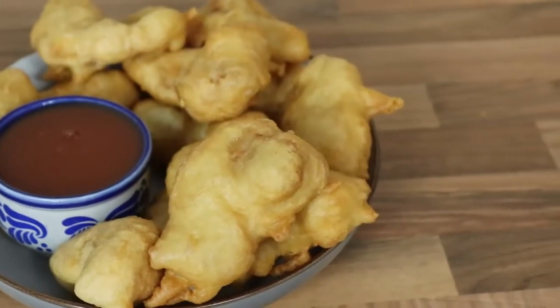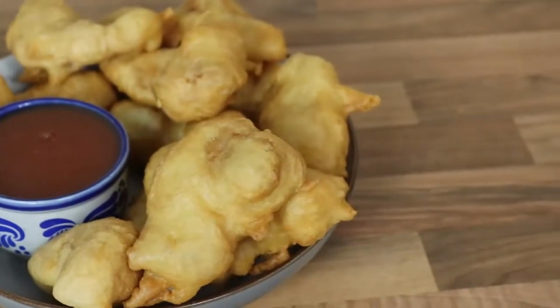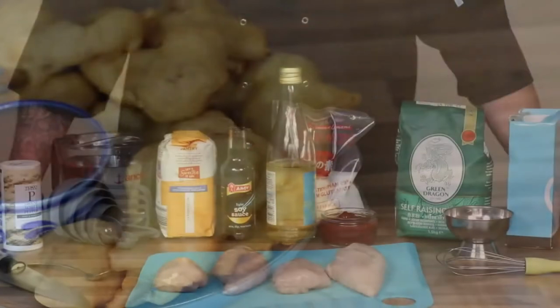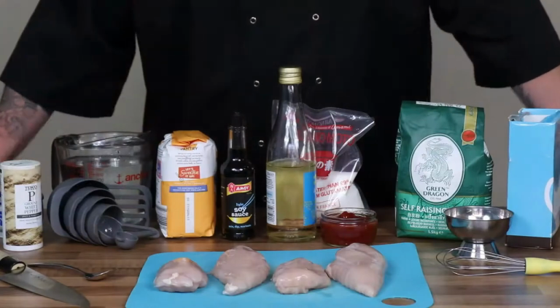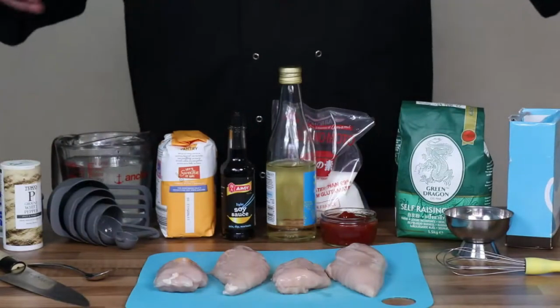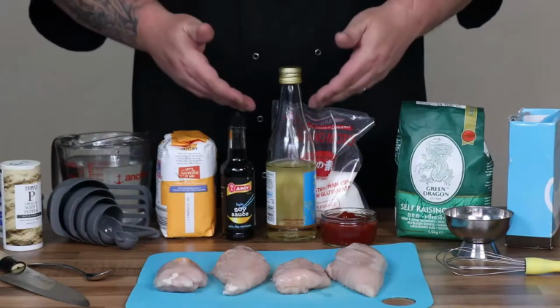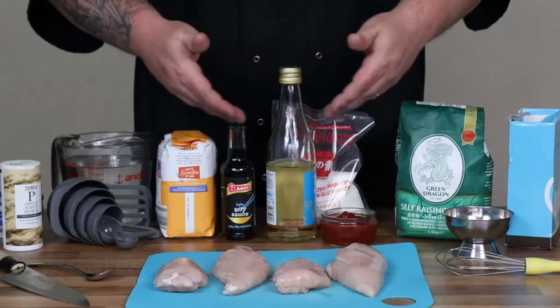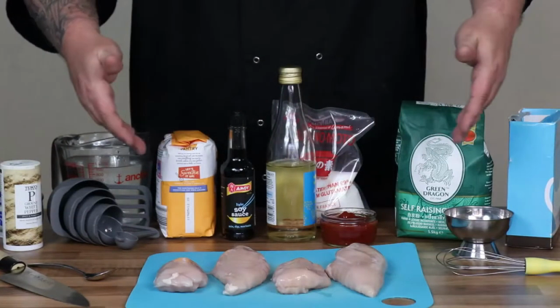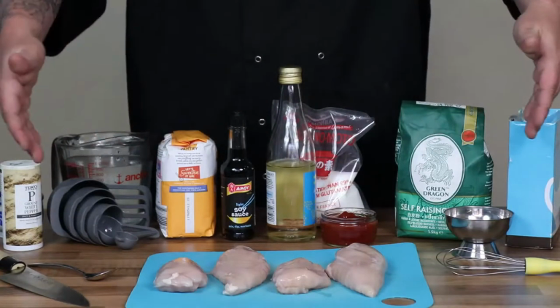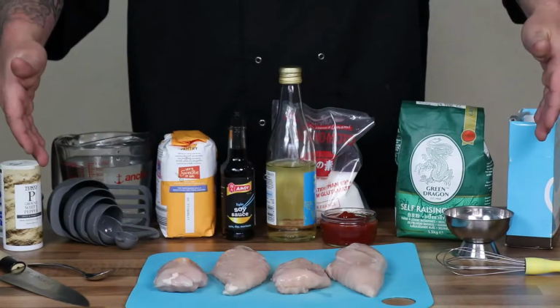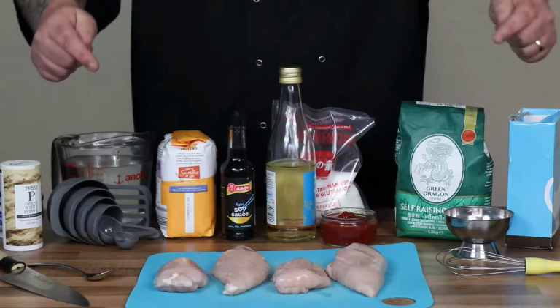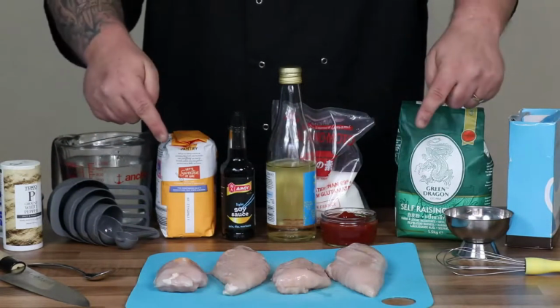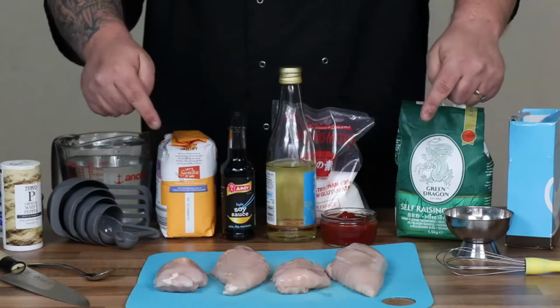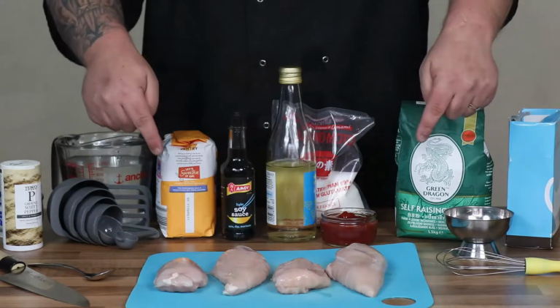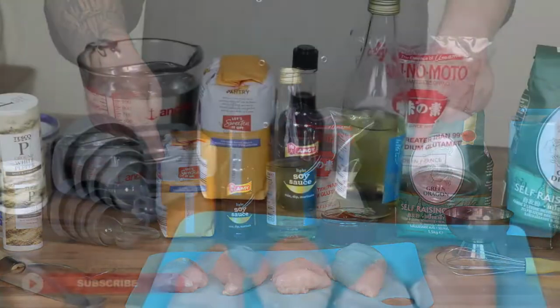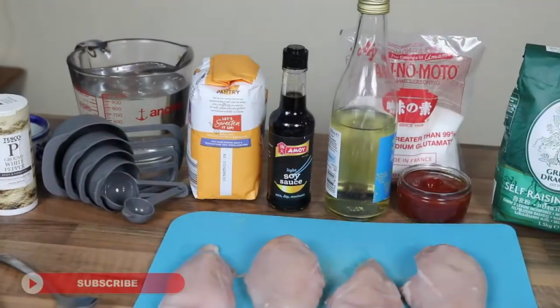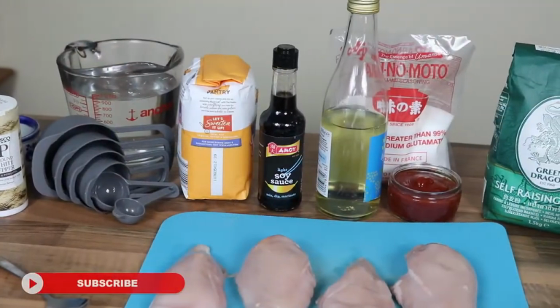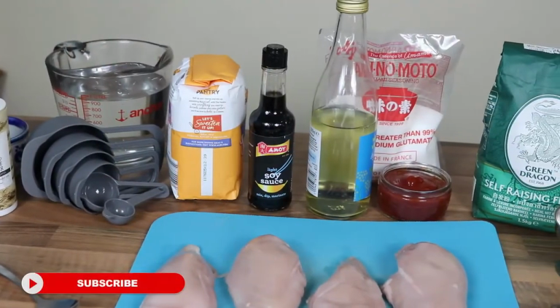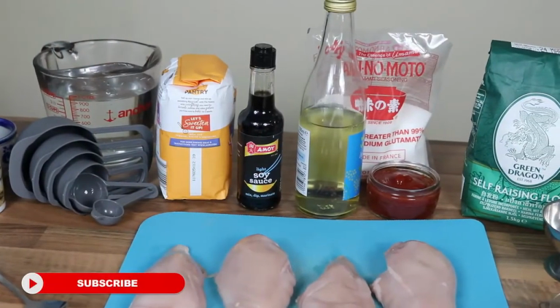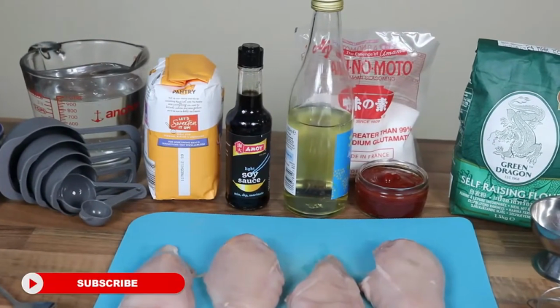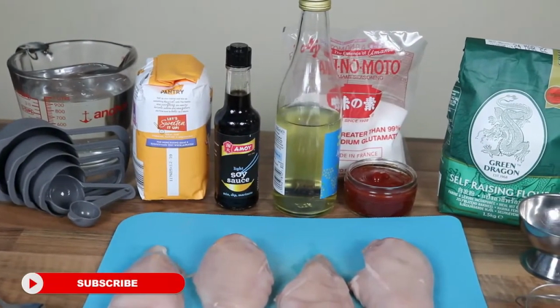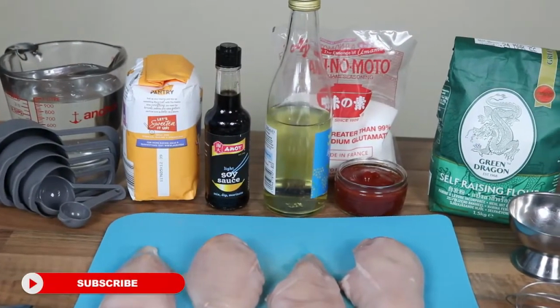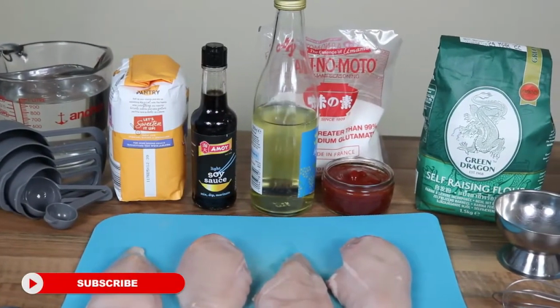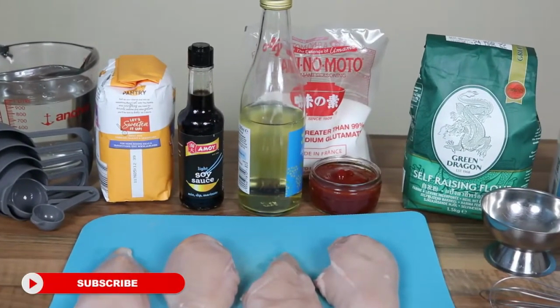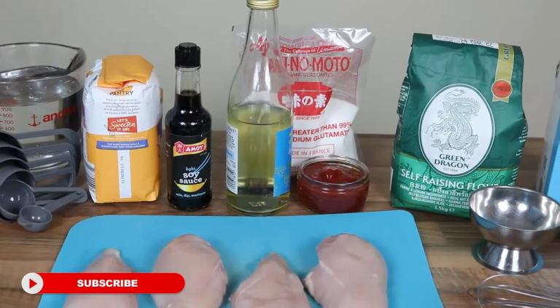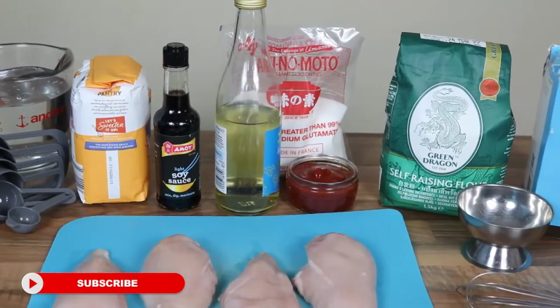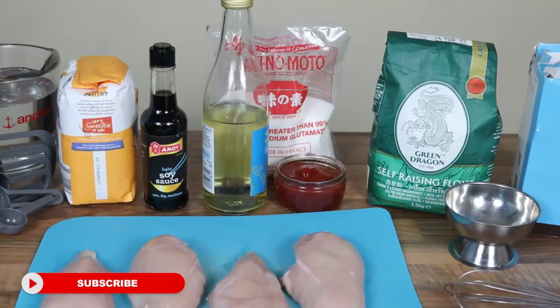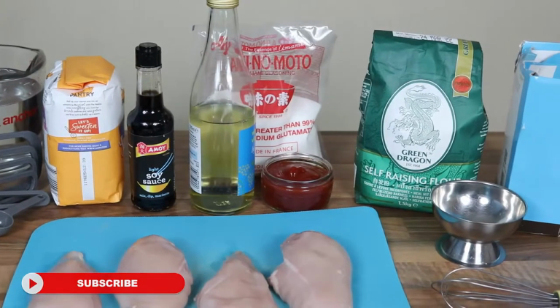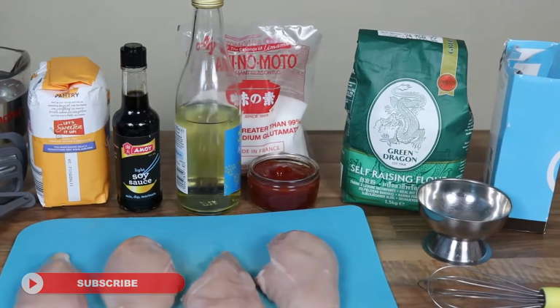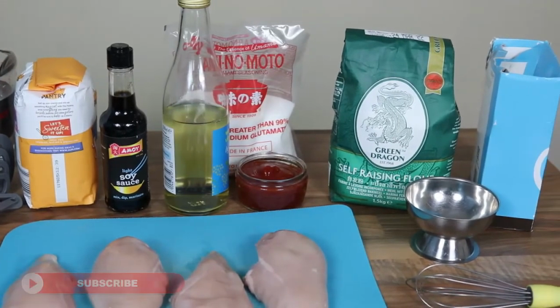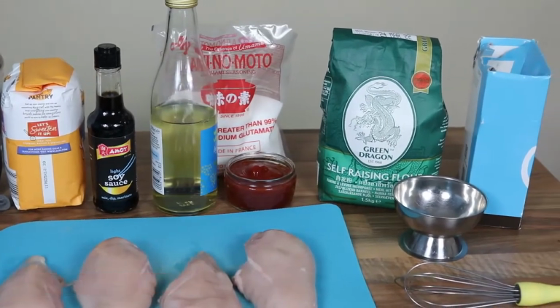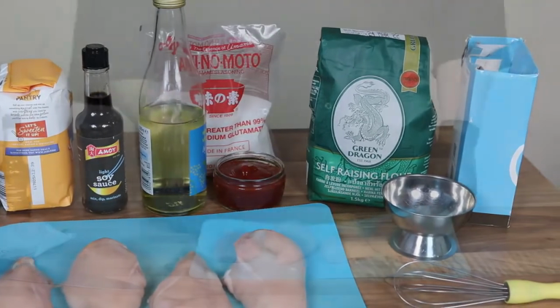So the first thing I'm going to show you is a quick overview of the ingredients. I will leave all the ingredients in the description down below so you know exactly what it is that you need to buy. You can get most of it at Chinese supermarkets or just order it off the internet.